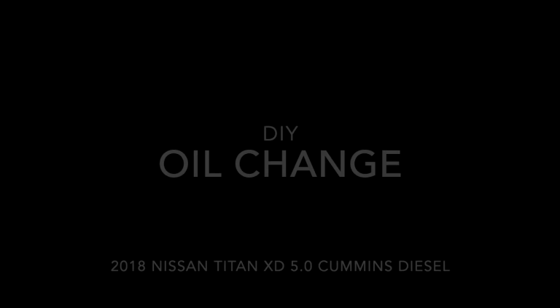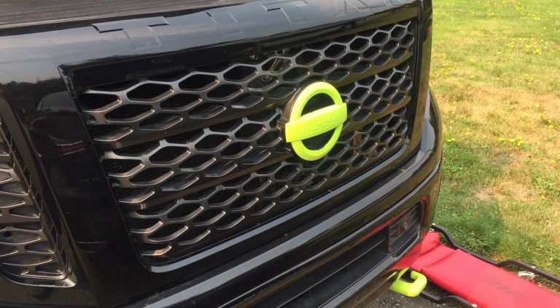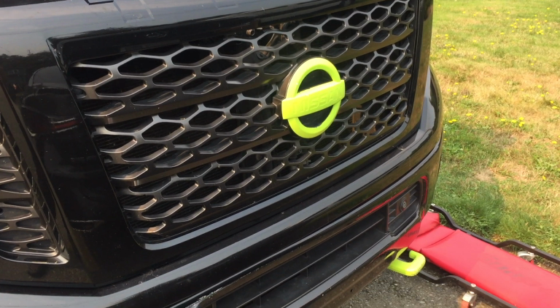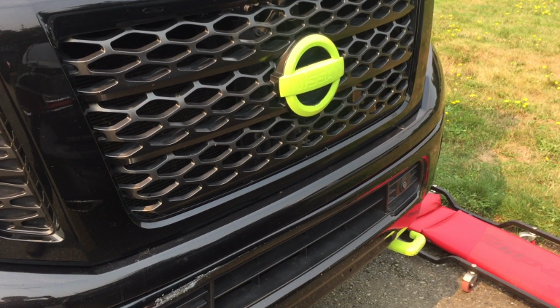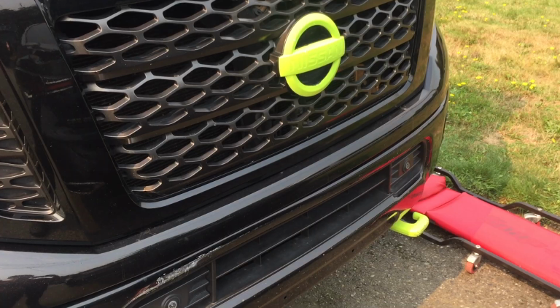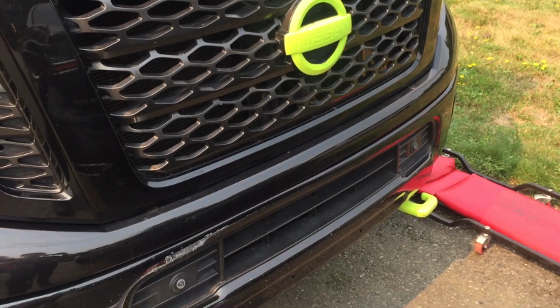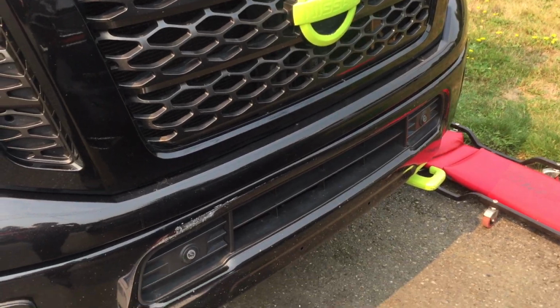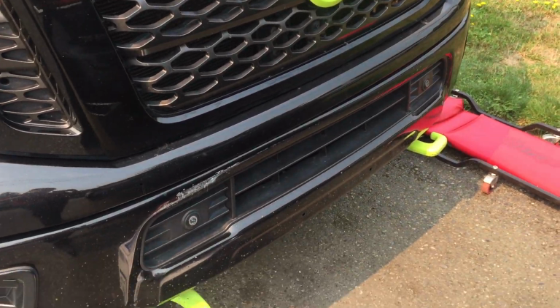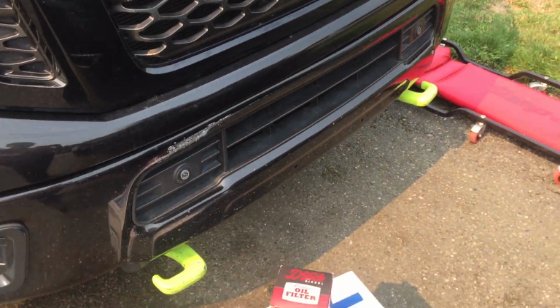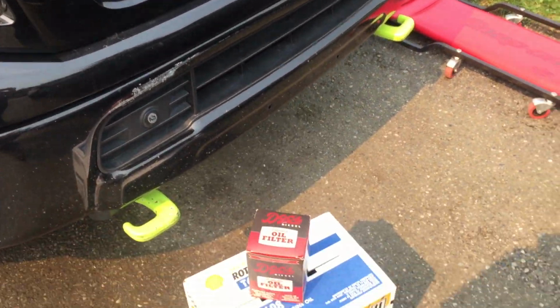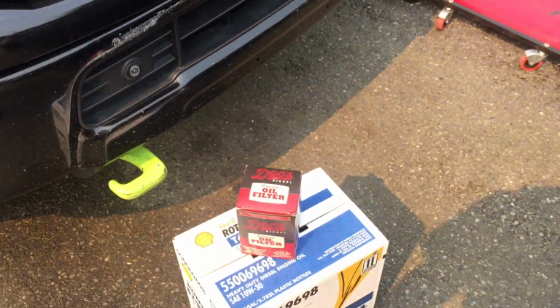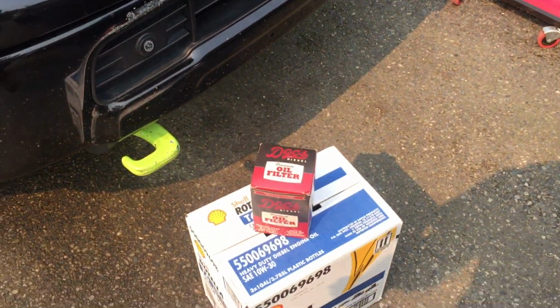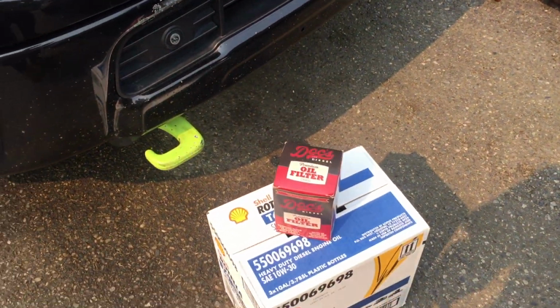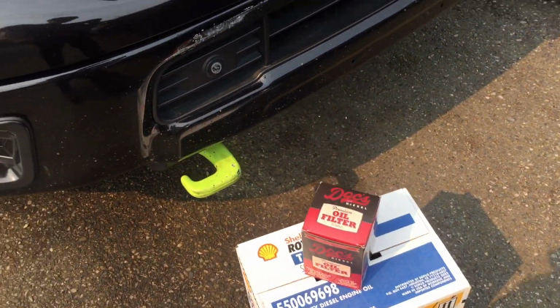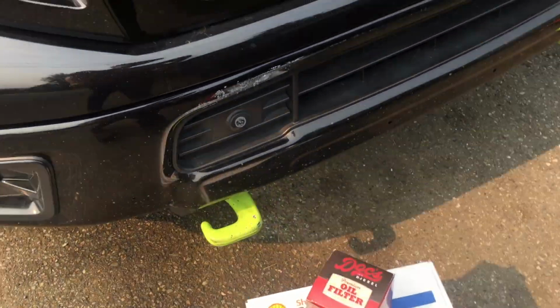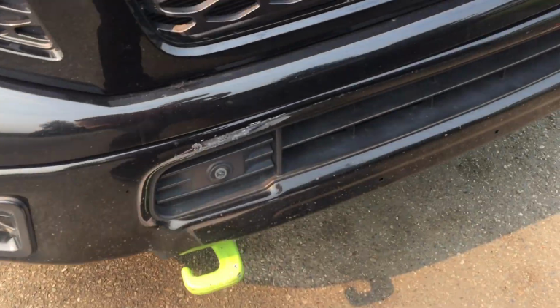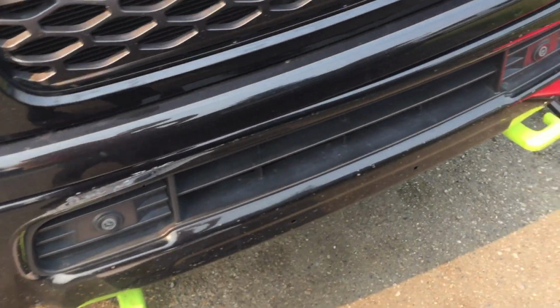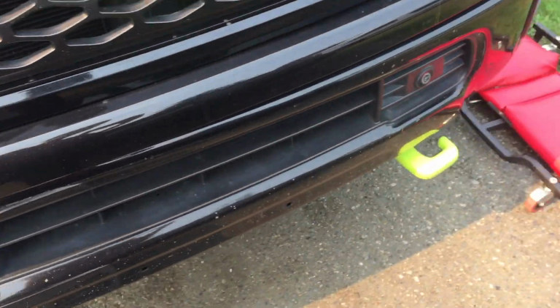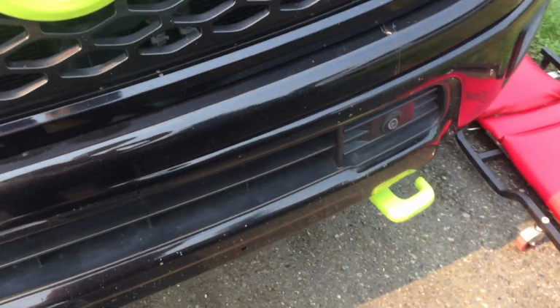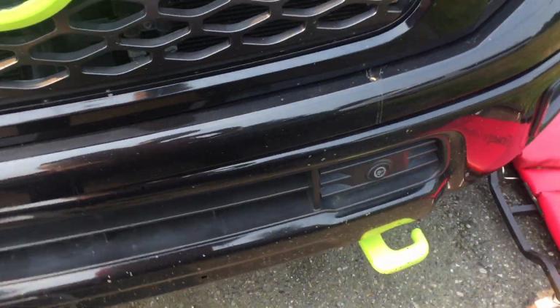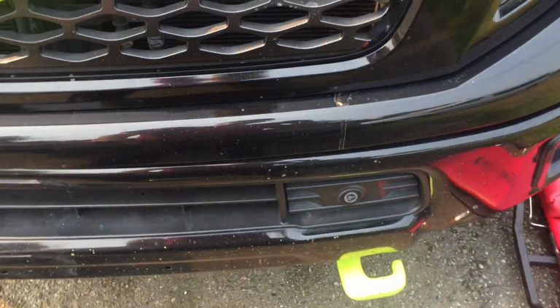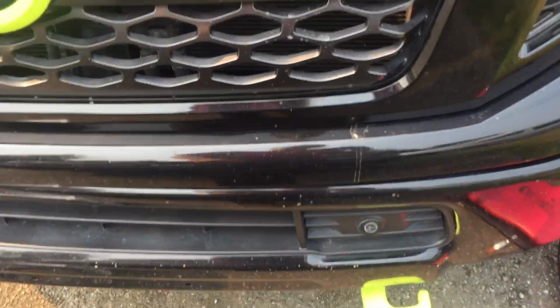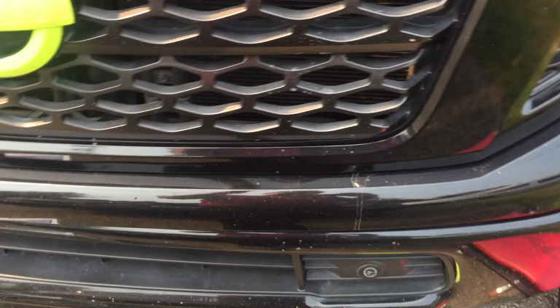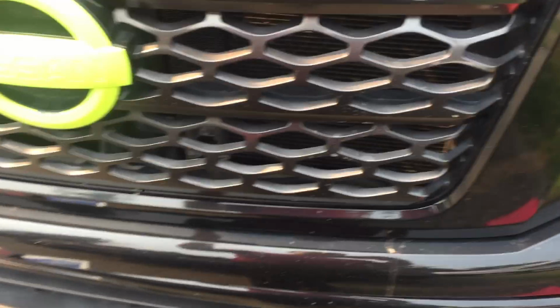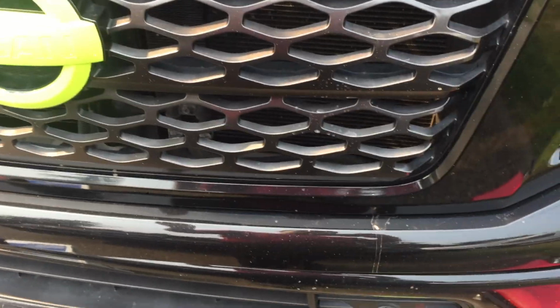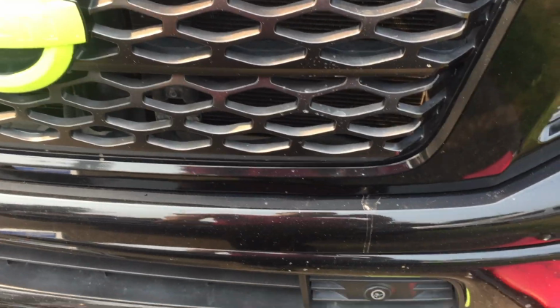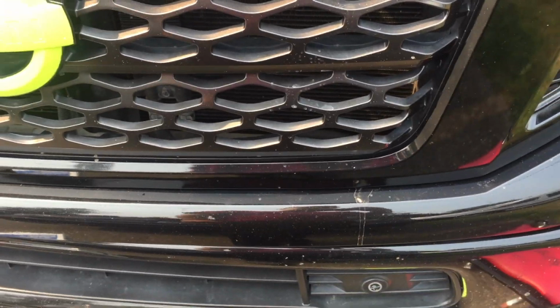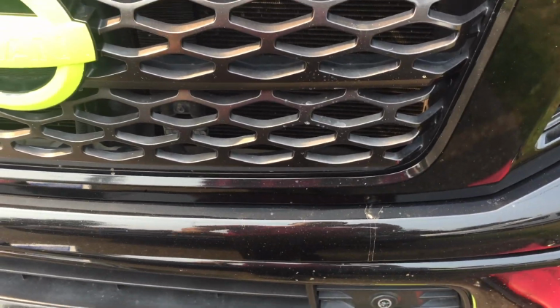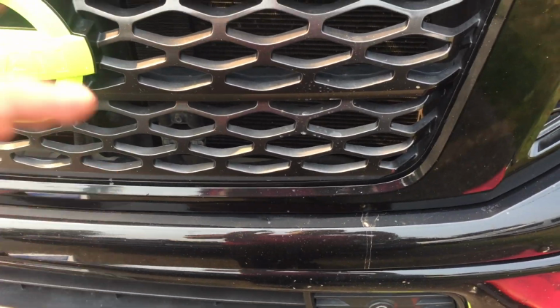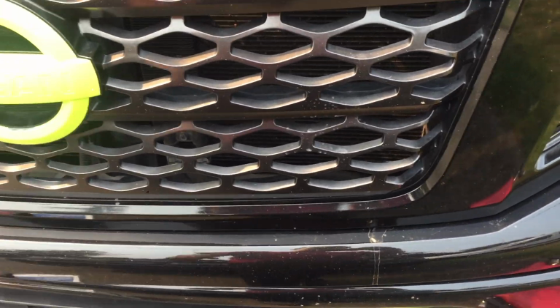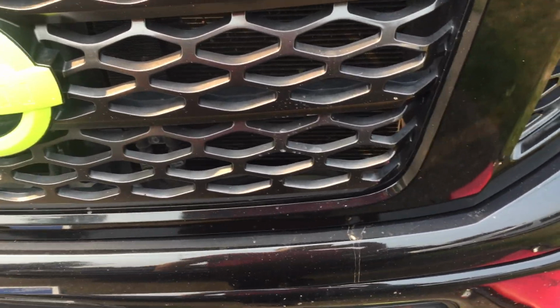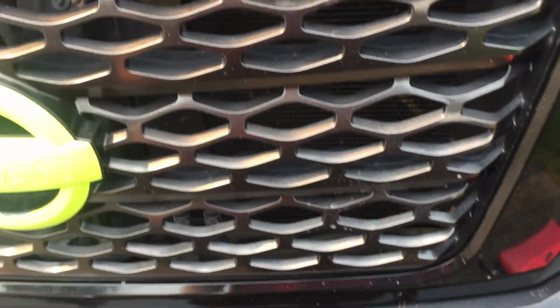Welcome back to another video on the Titan. We're doing an oil change. Pretty simple.